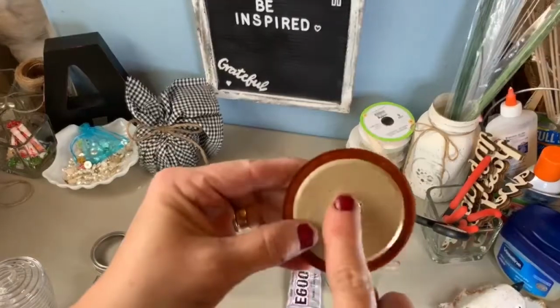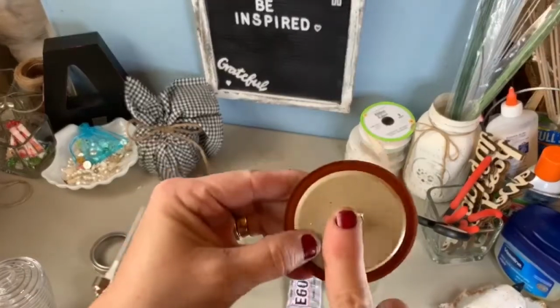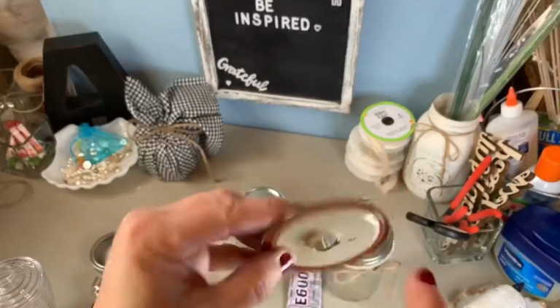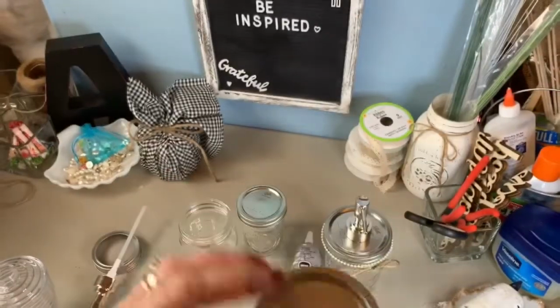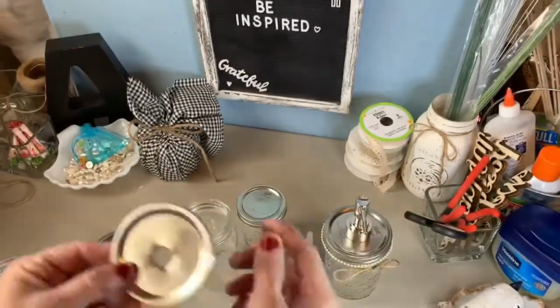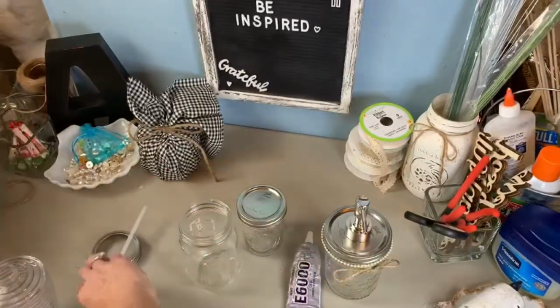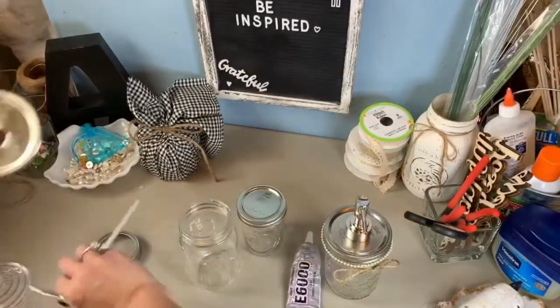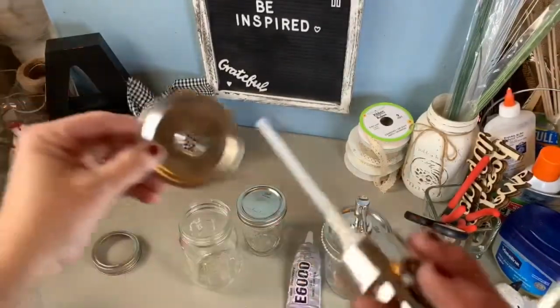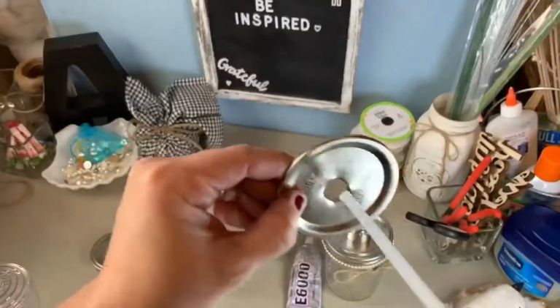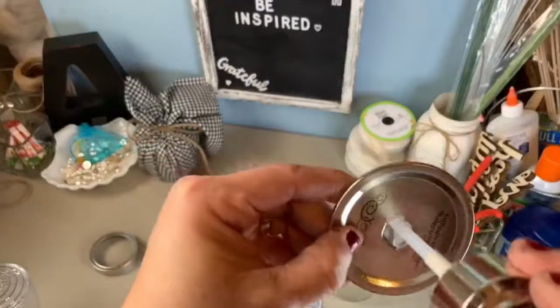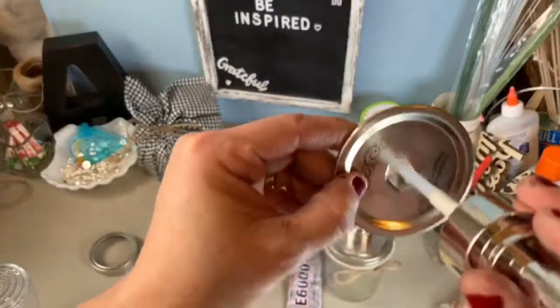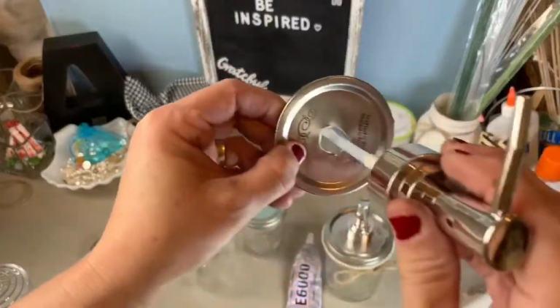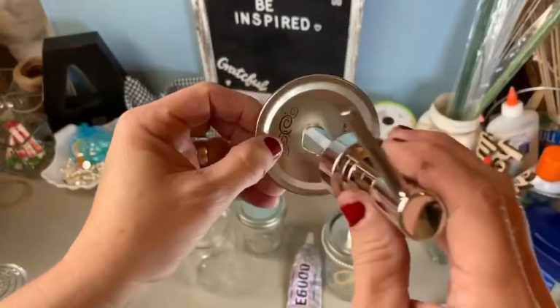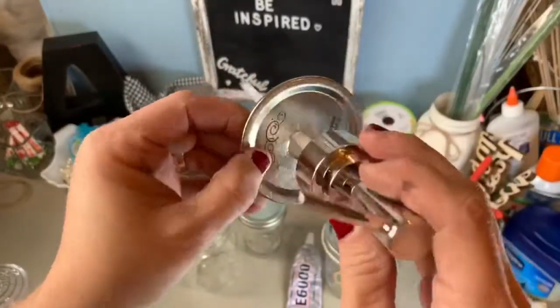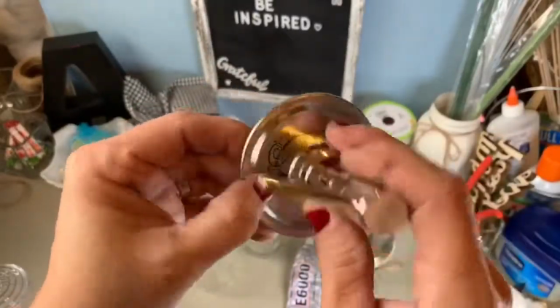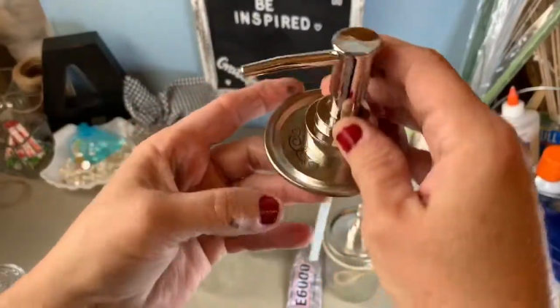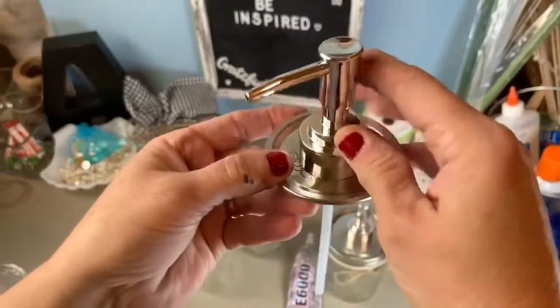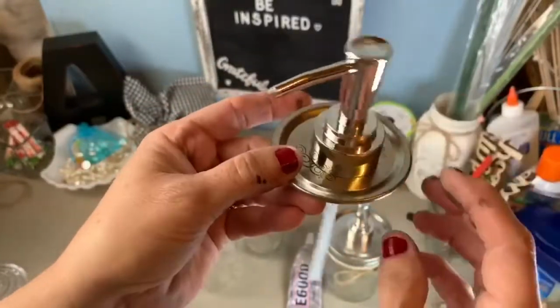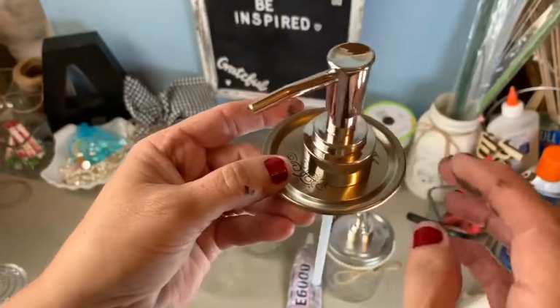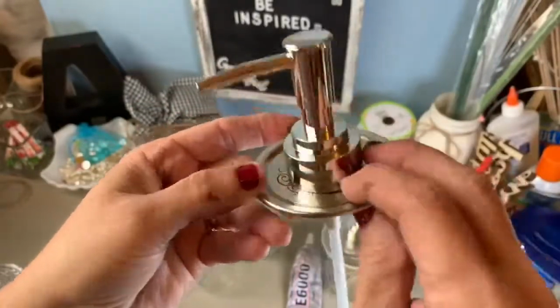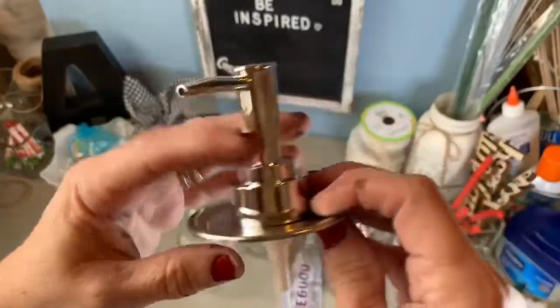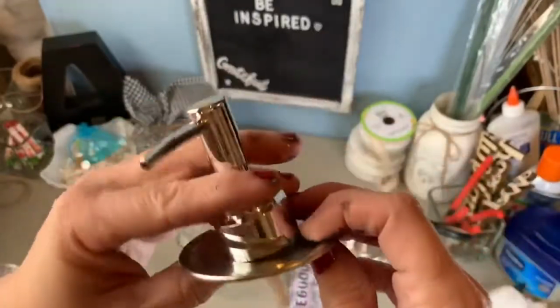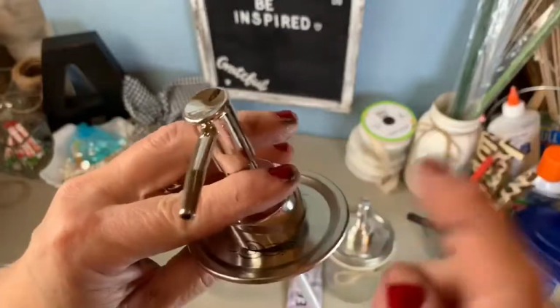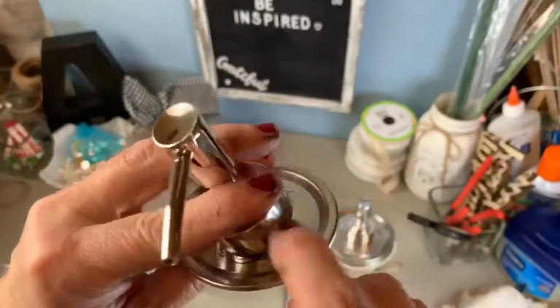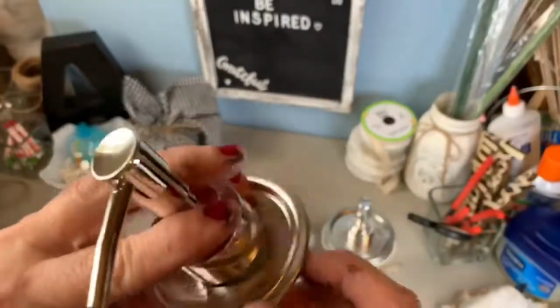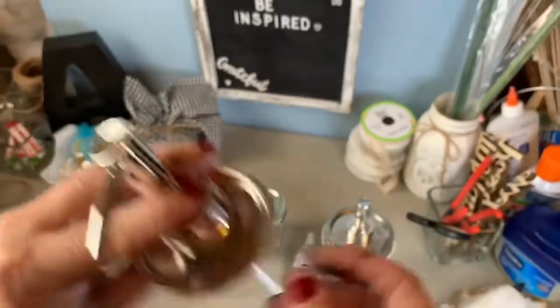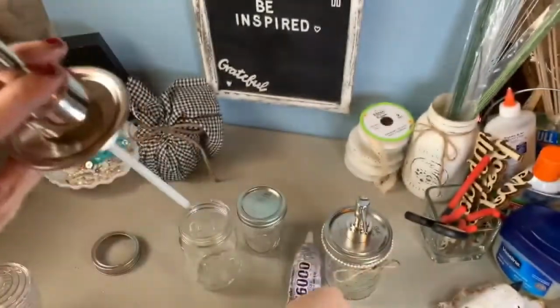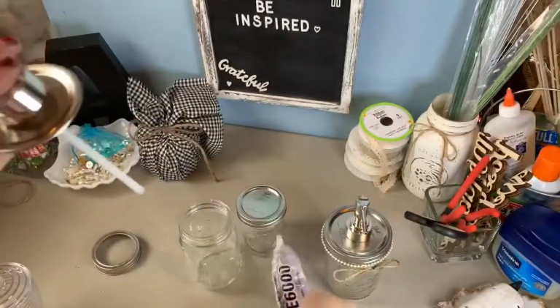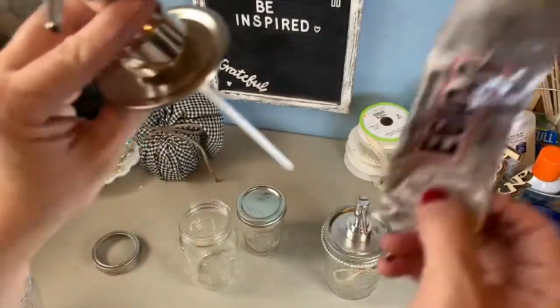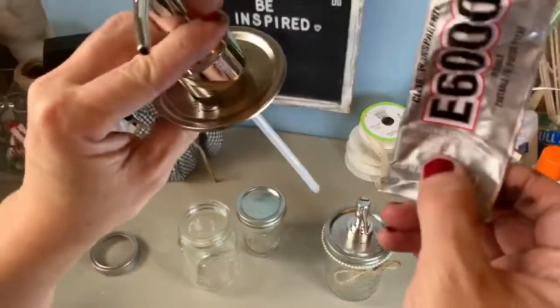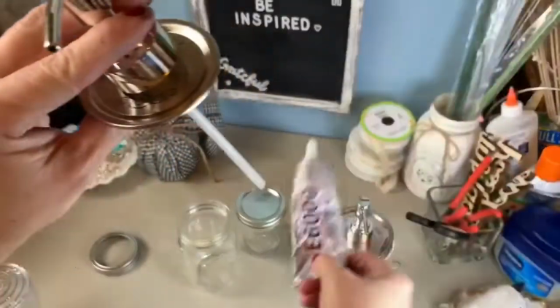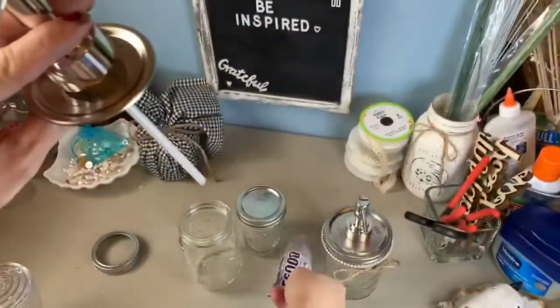All I'm going to do is place the pump inside the lid where it sits on top. I'm going to attach mine down with E6000 glue.